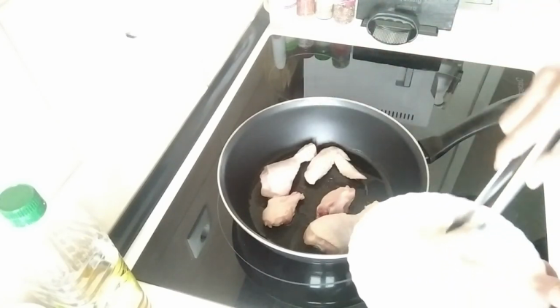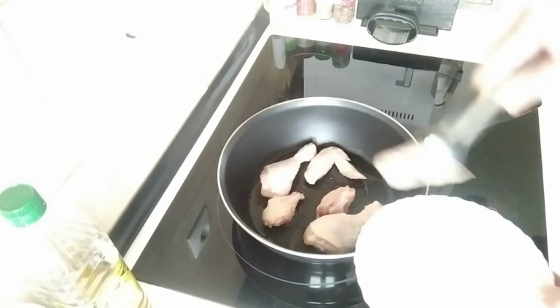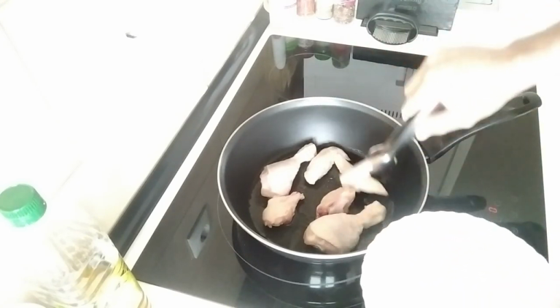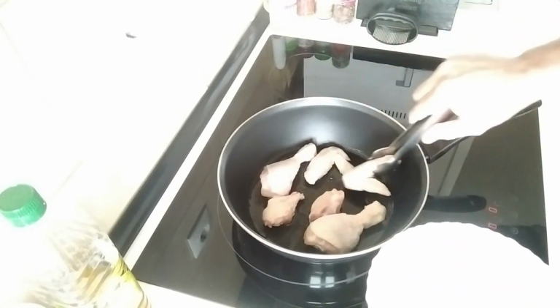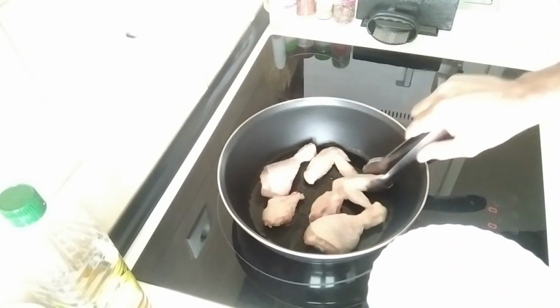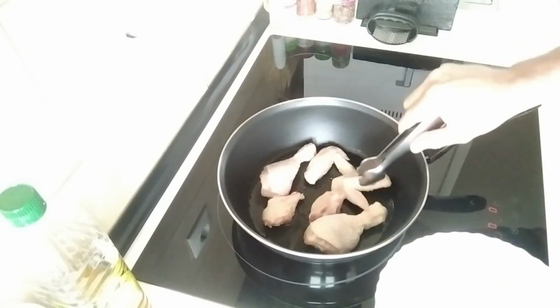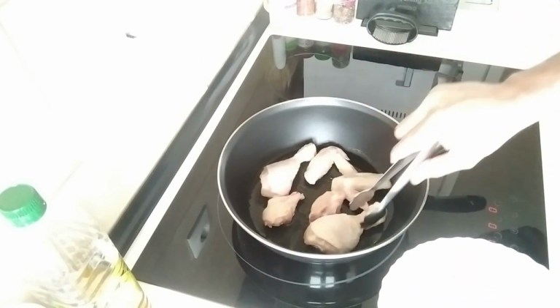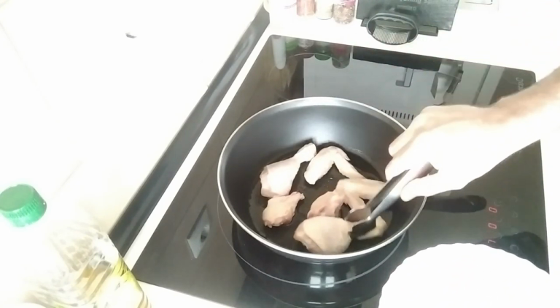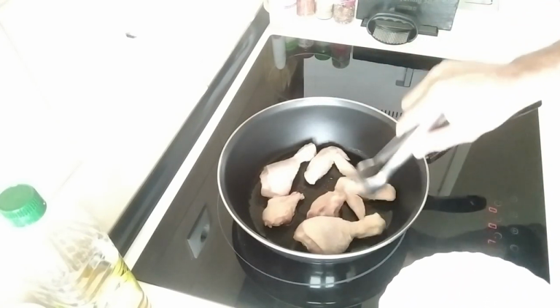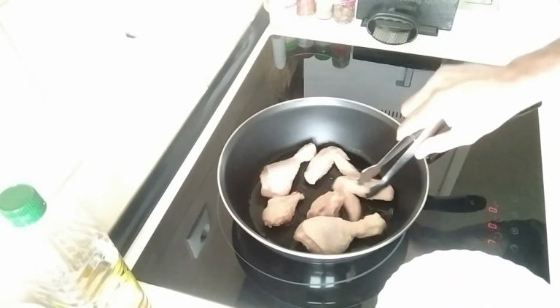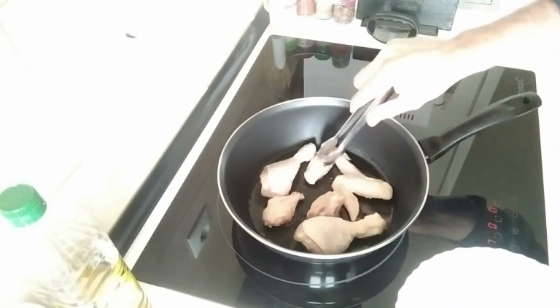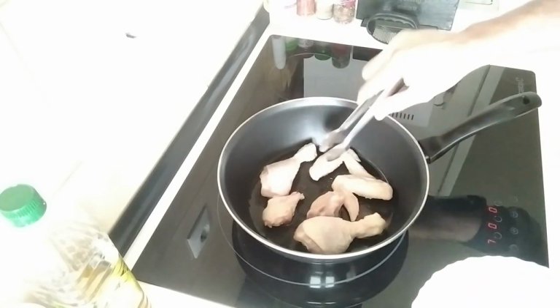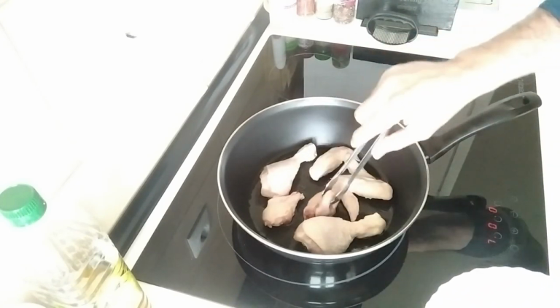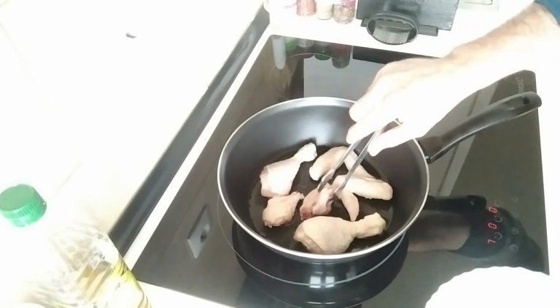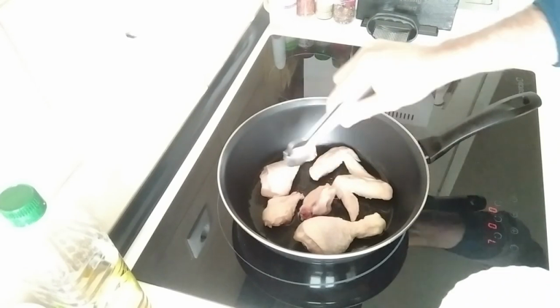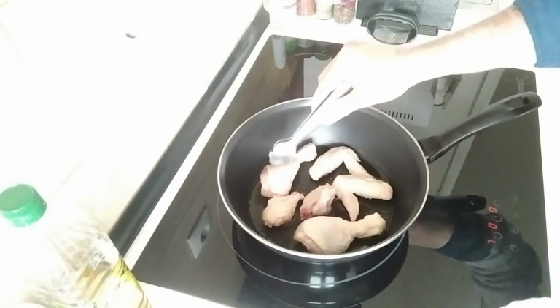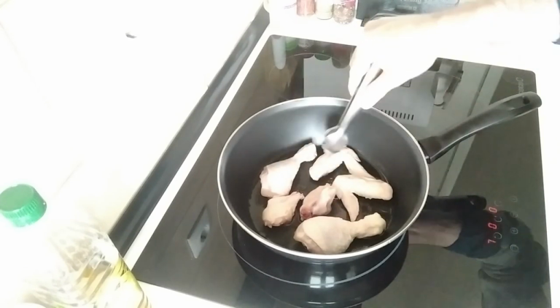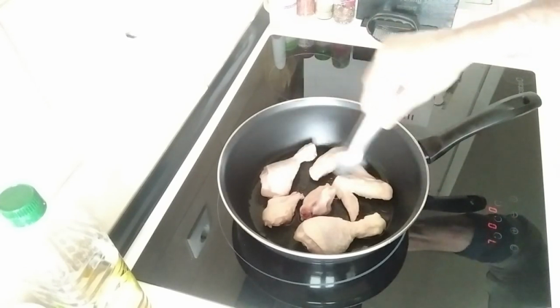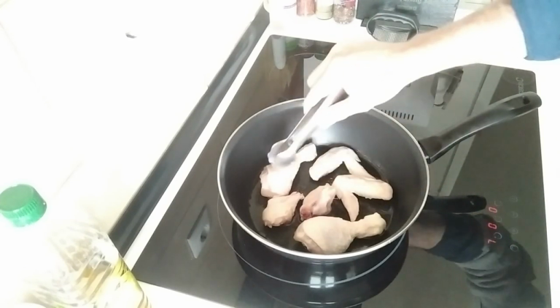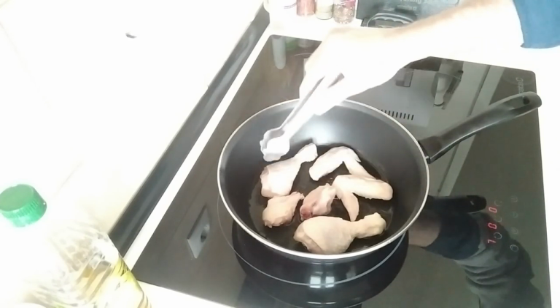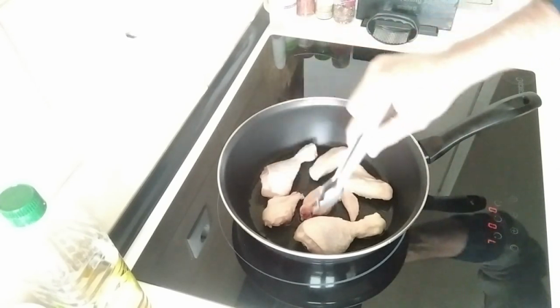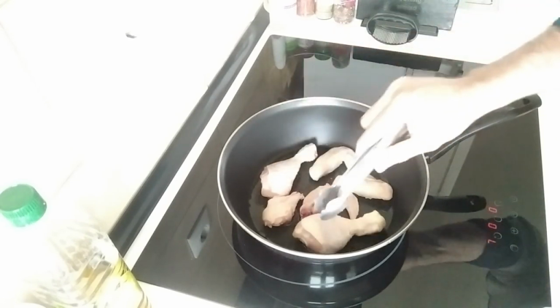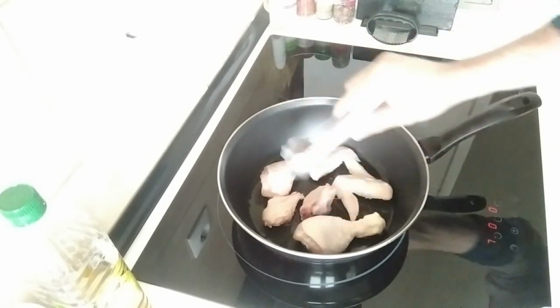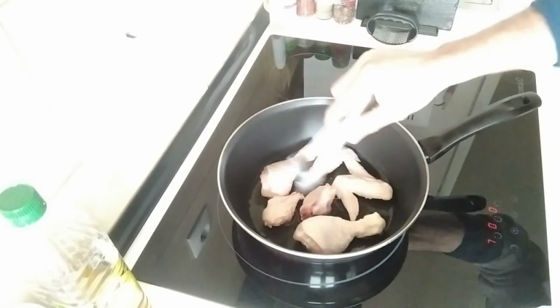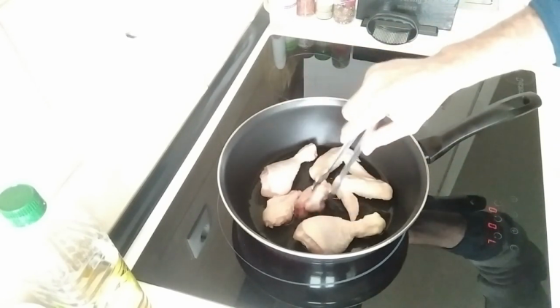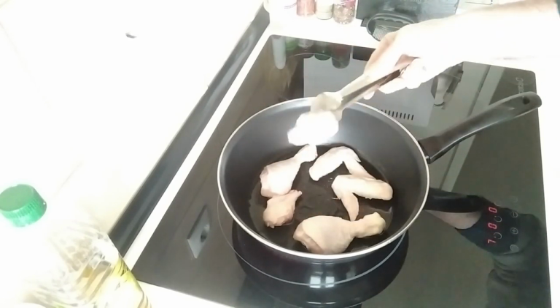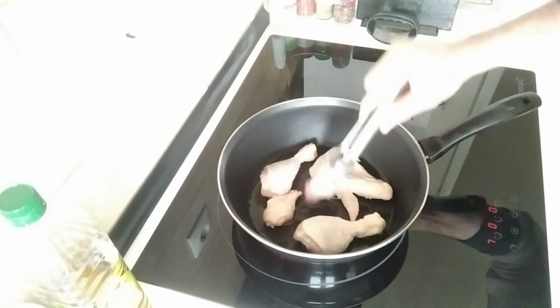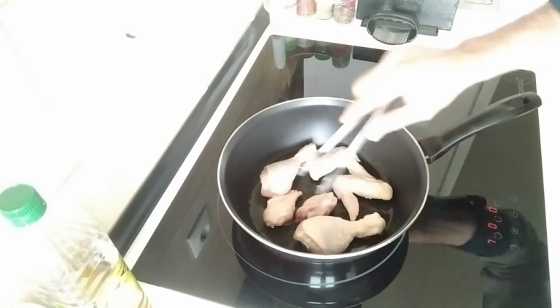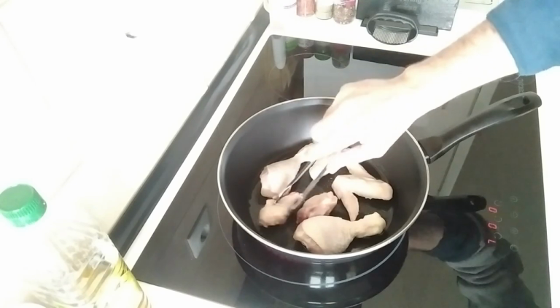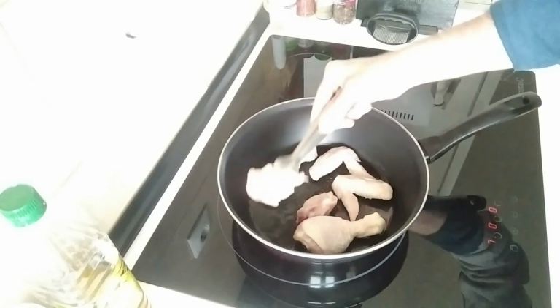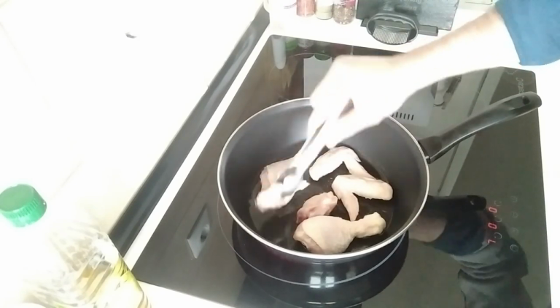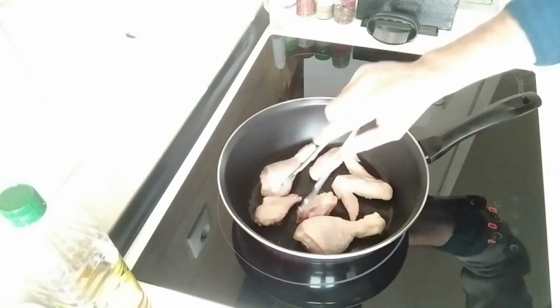Doesn't matter what type of chicken parts you have. I happen to have two wings, two legs, and don't know what bit that is.